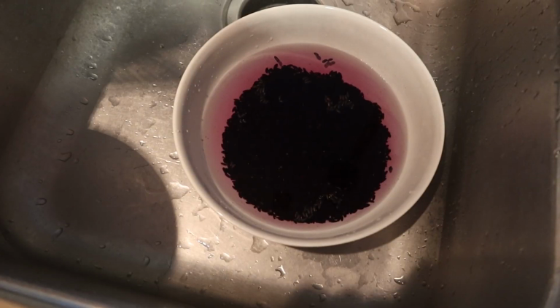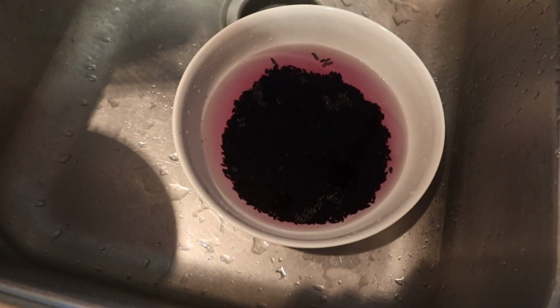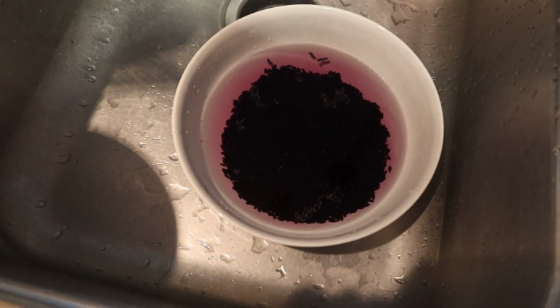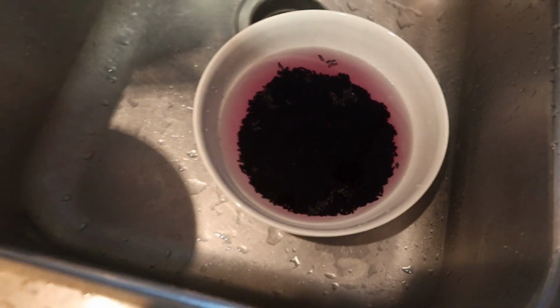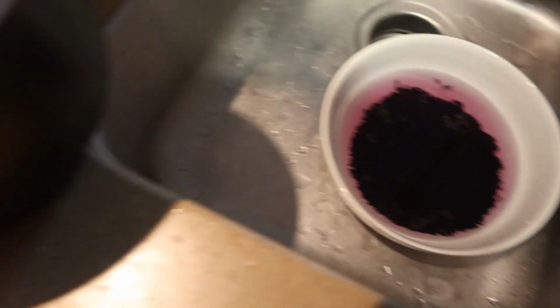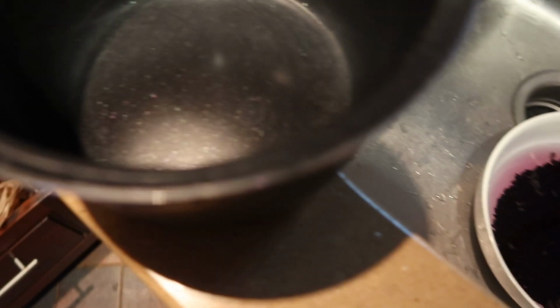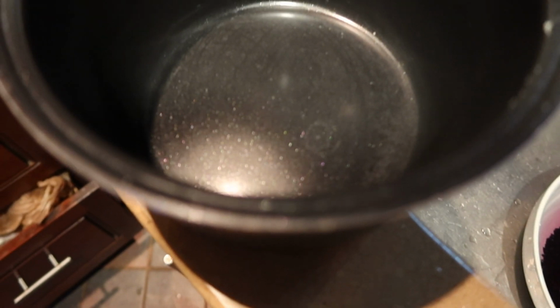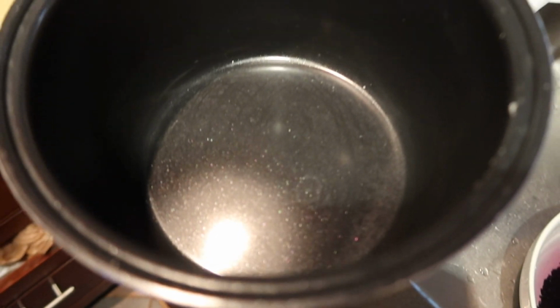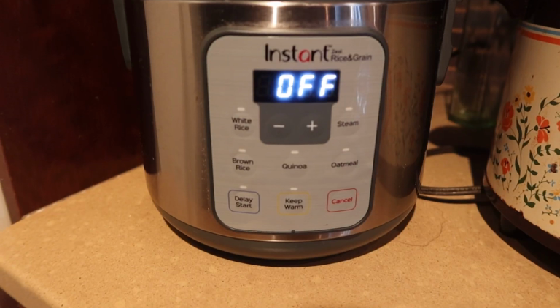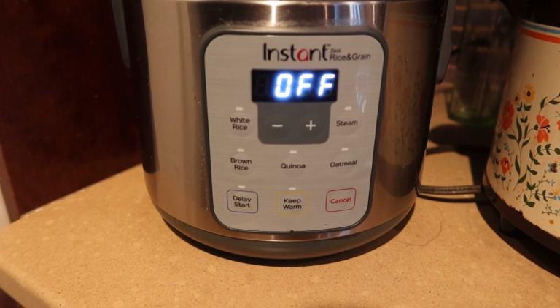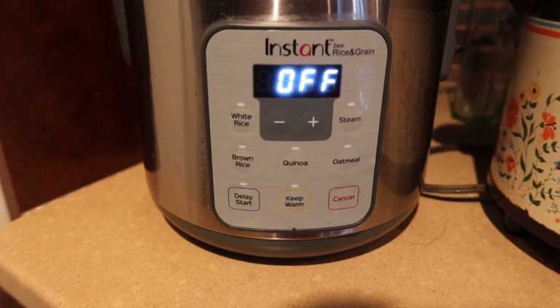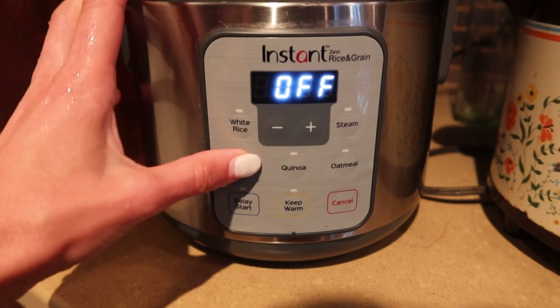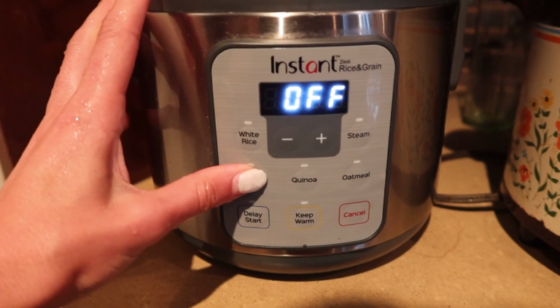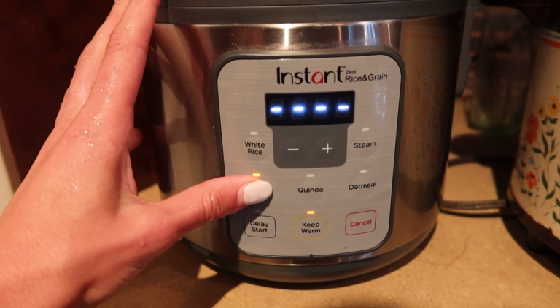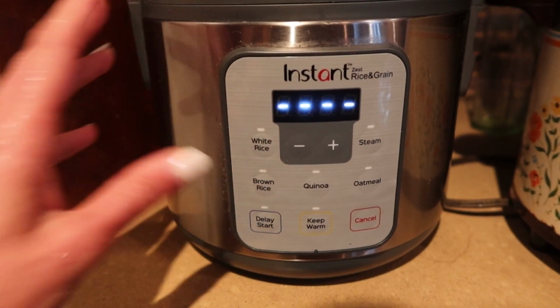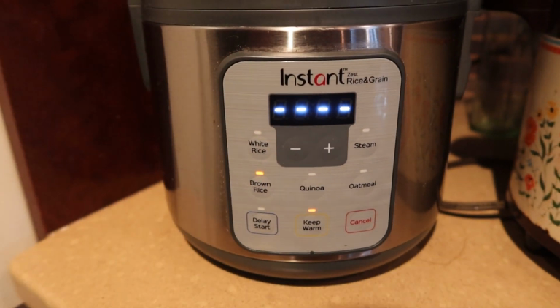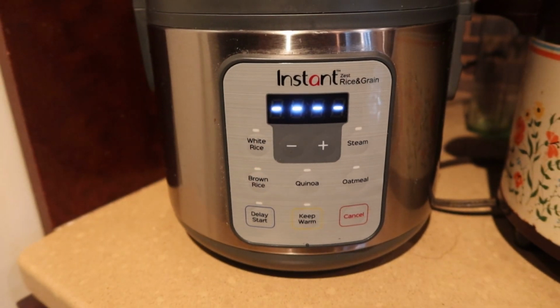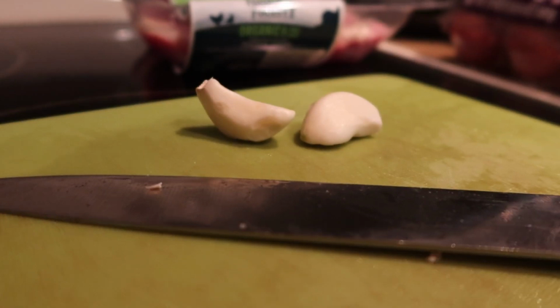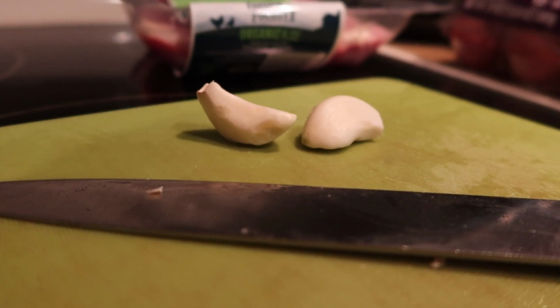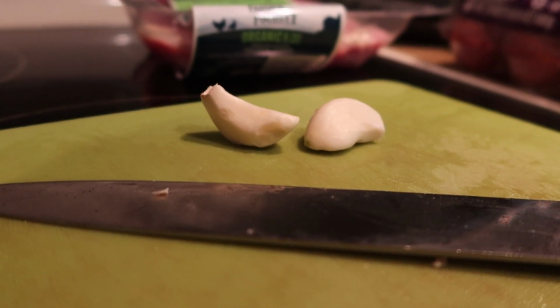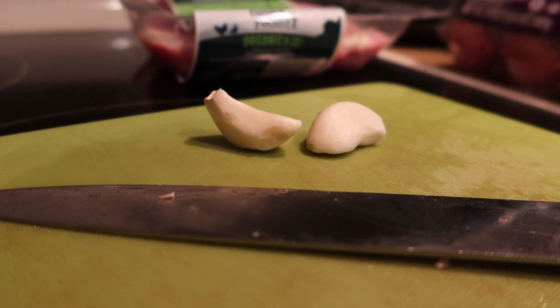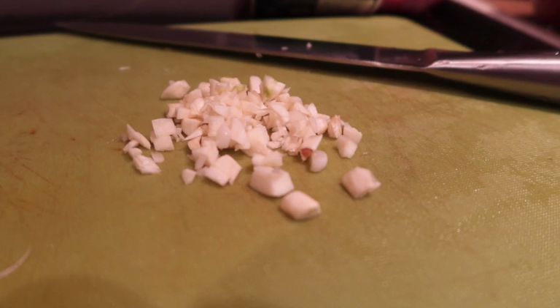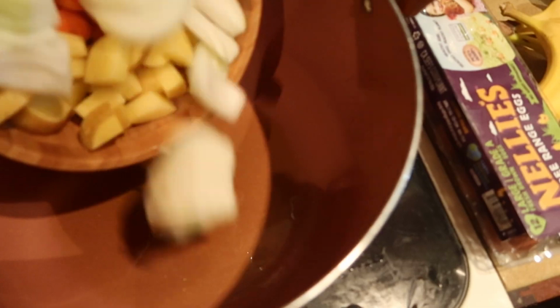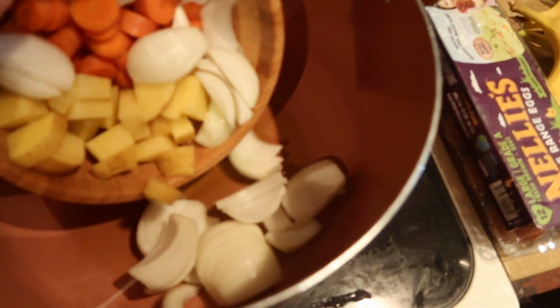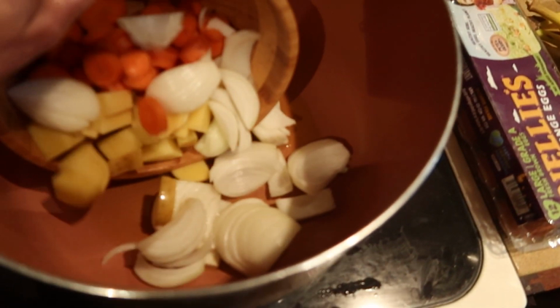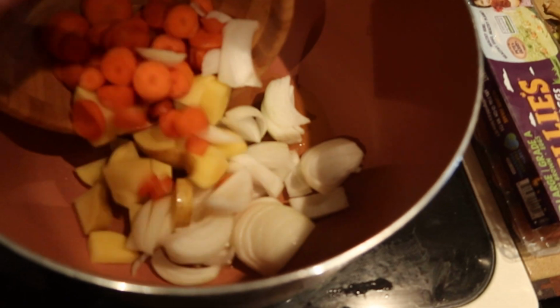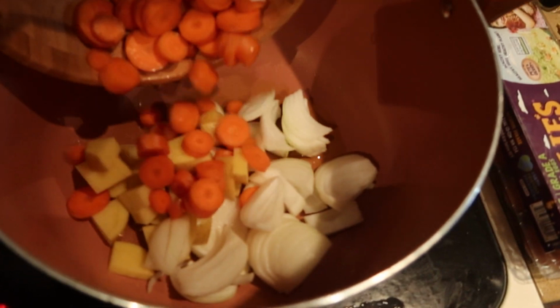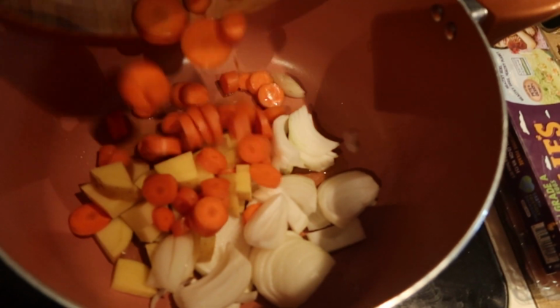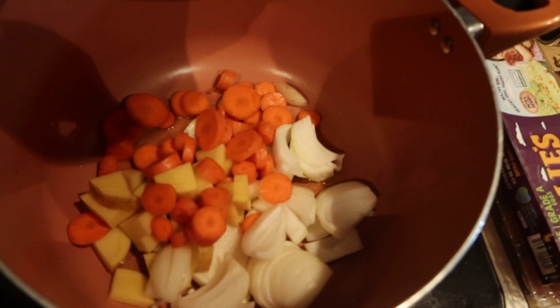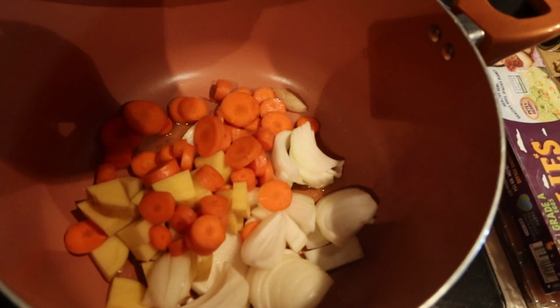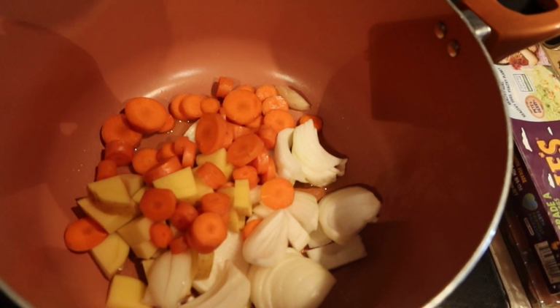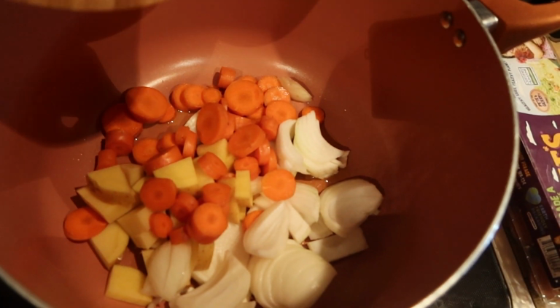Next you're going to rinse your rice — I'm not sure why we do that but it is key. Turn on the rice machine — activated! Then chop the garlic, my least favorite part.